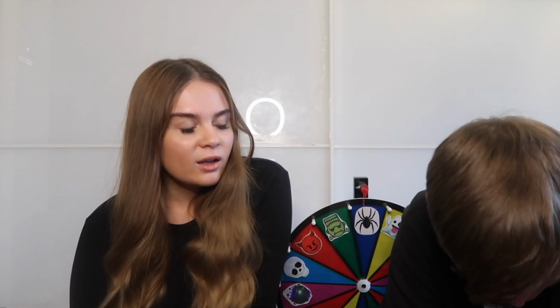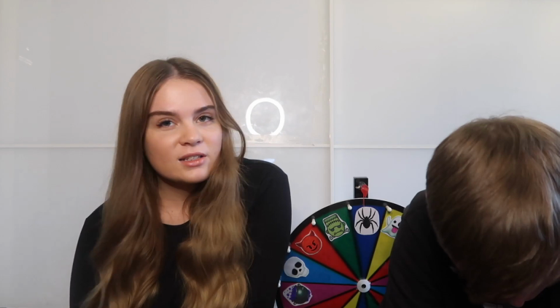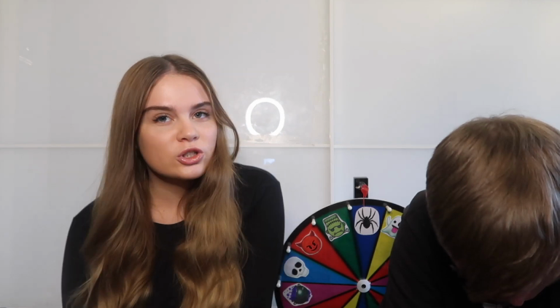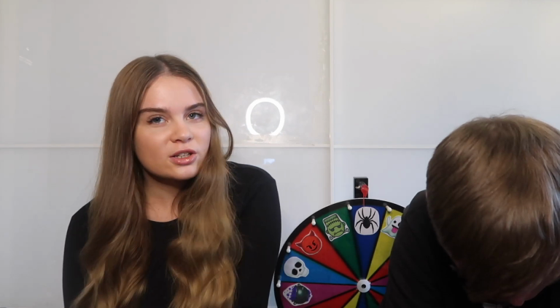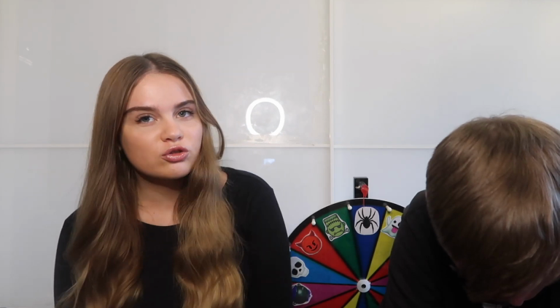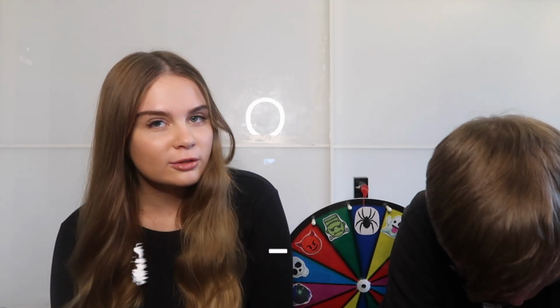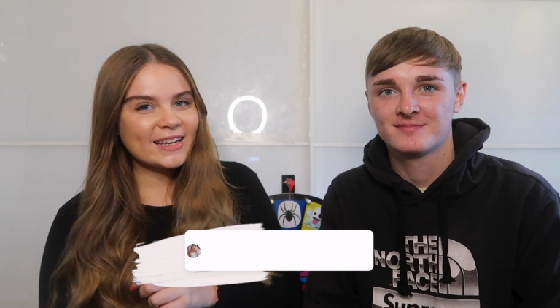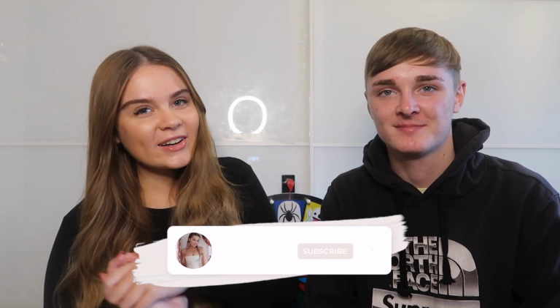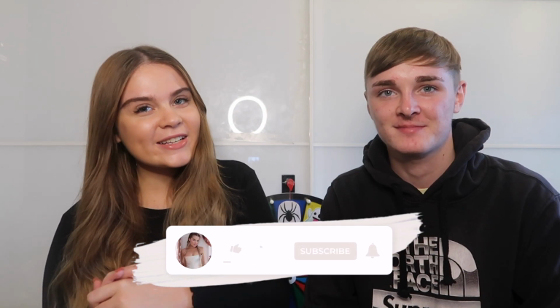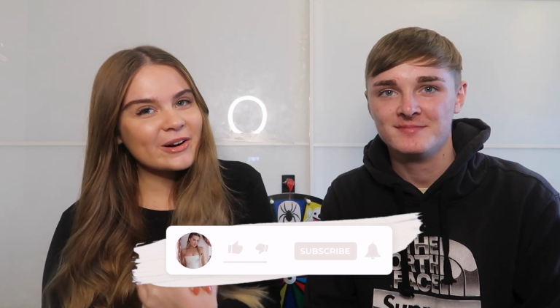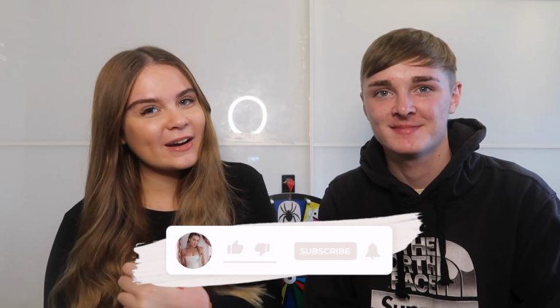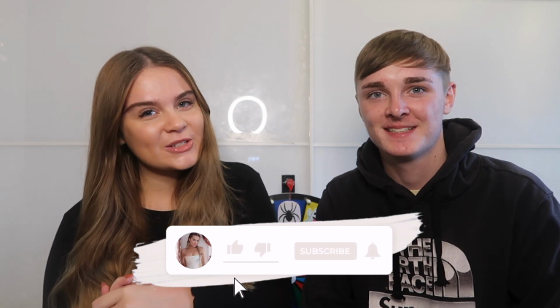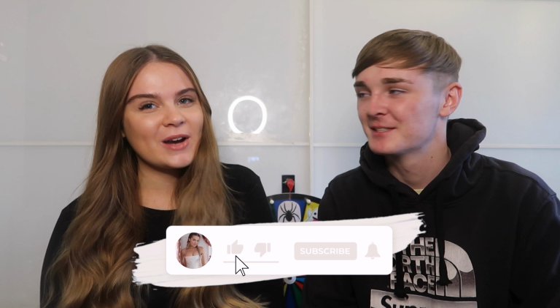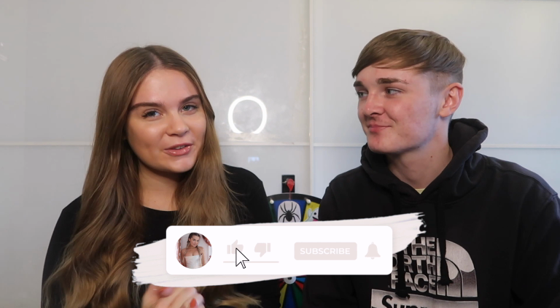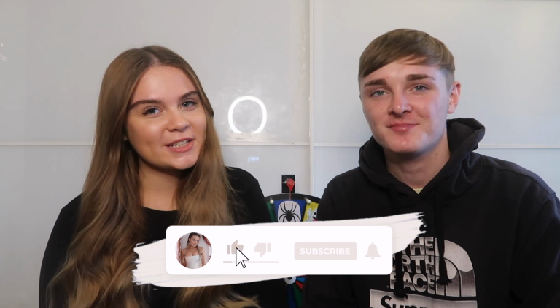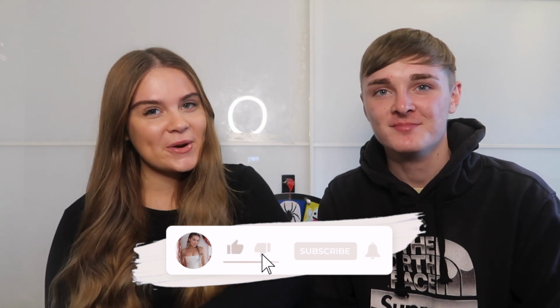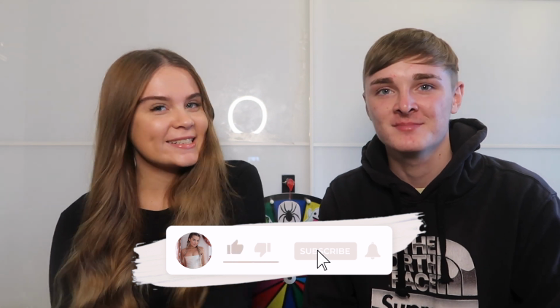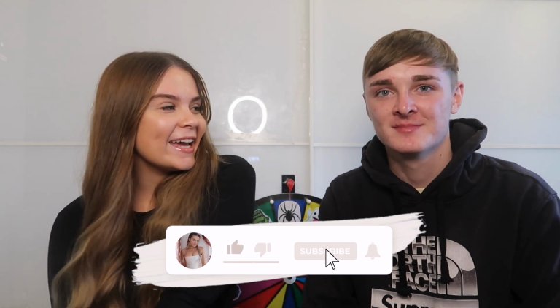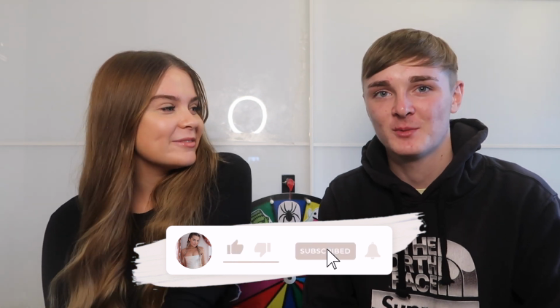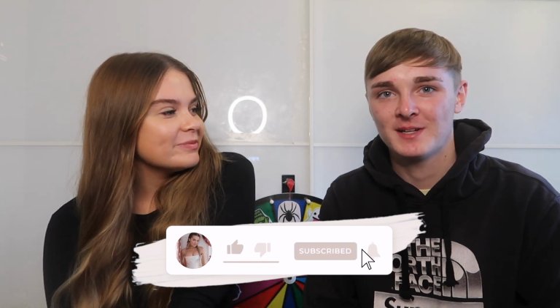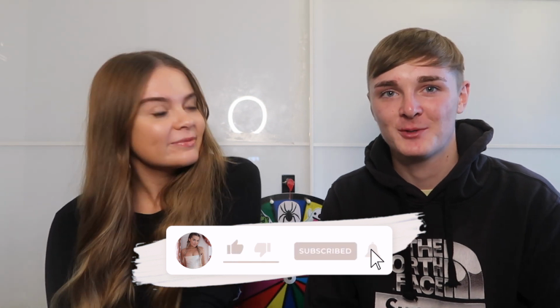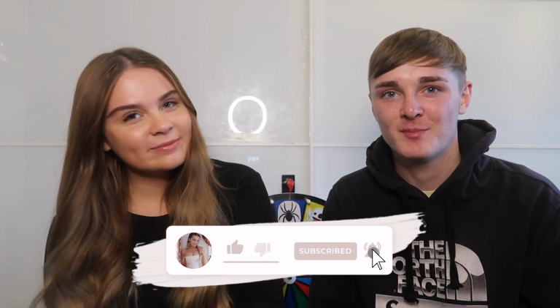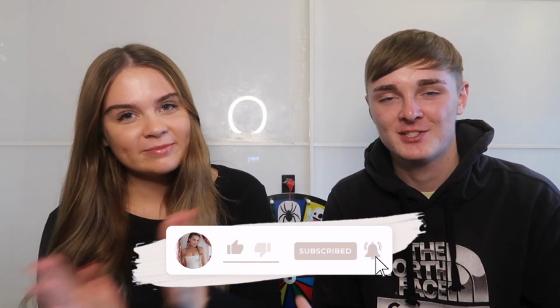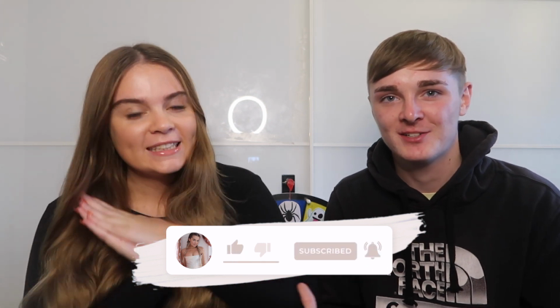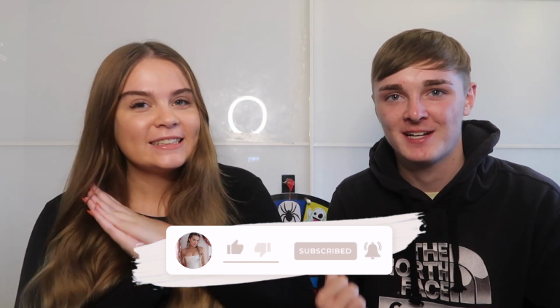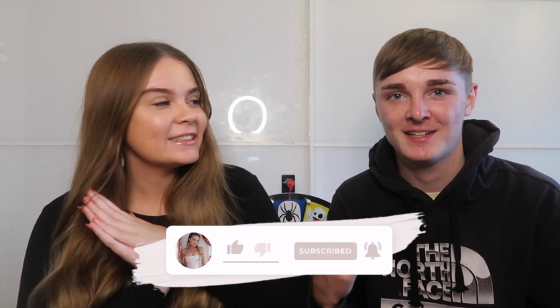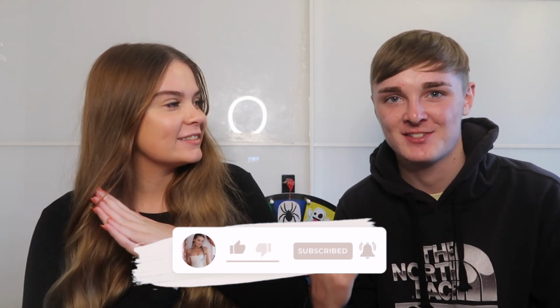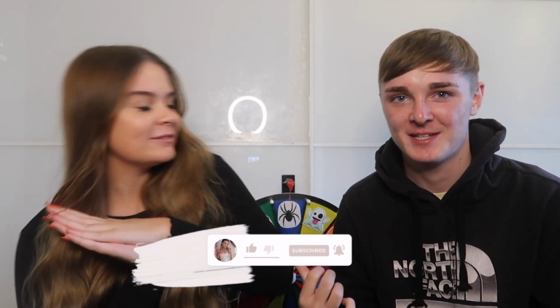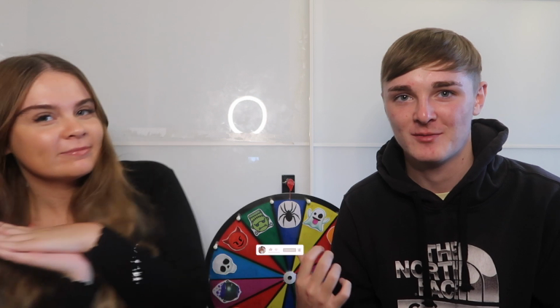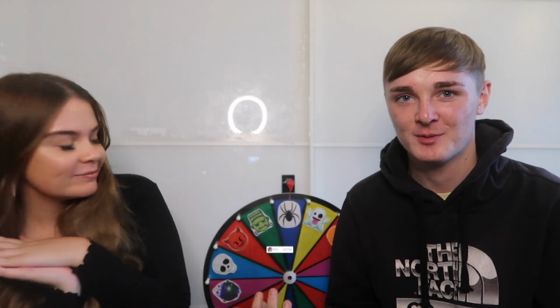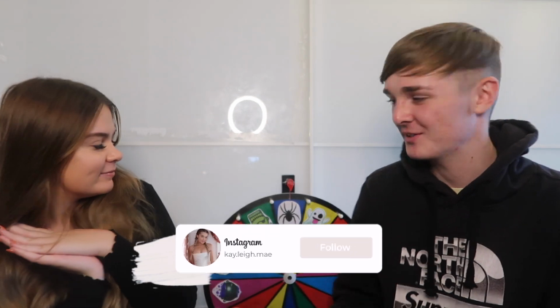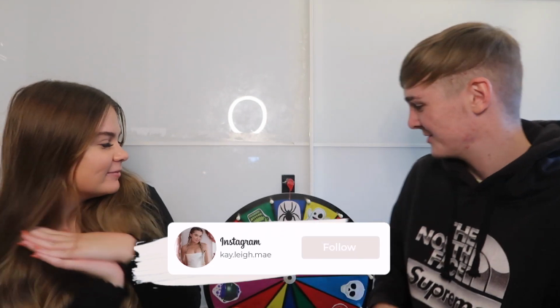Alice is watching TikToks right now. Hi guys and welcome back to another video. Today we're doing a Halloween buying challenge and as you can see we have a wheel behind us.